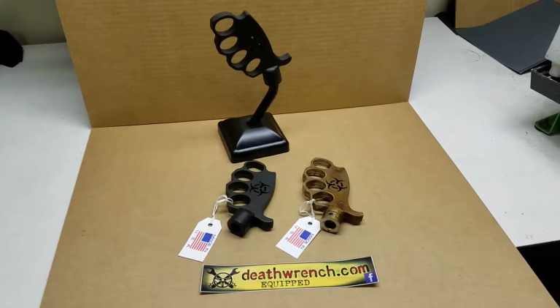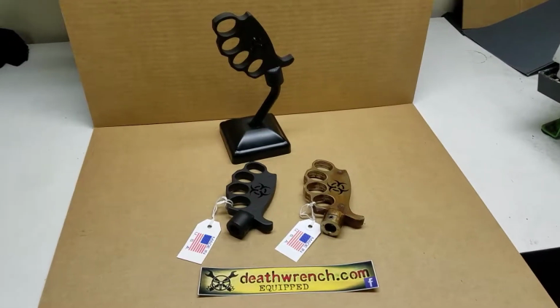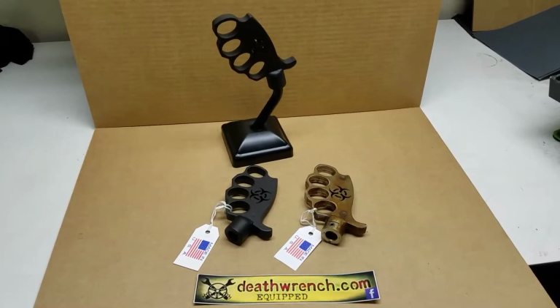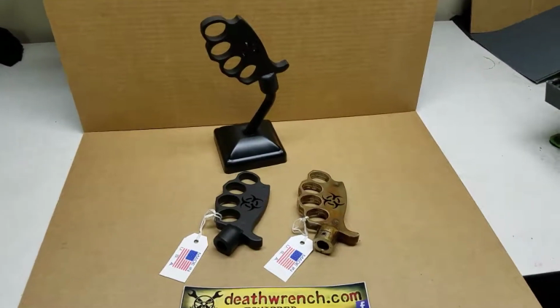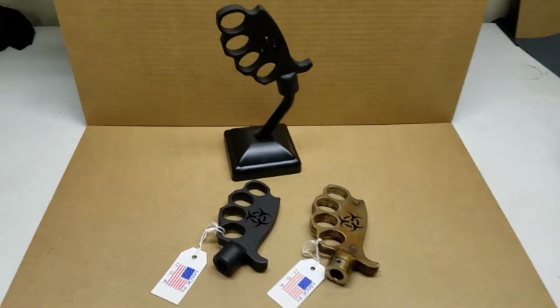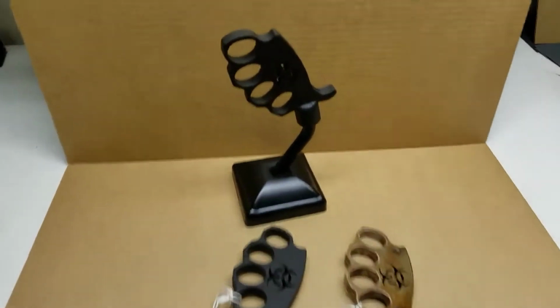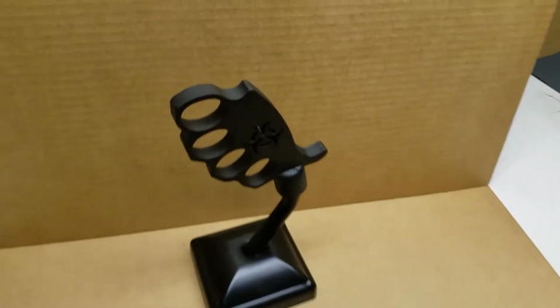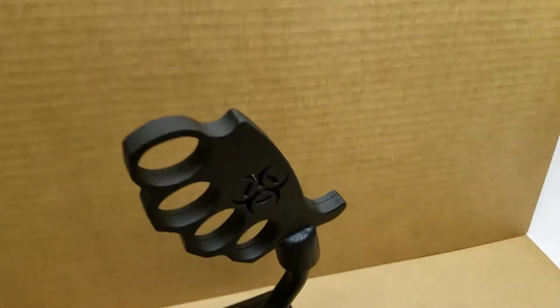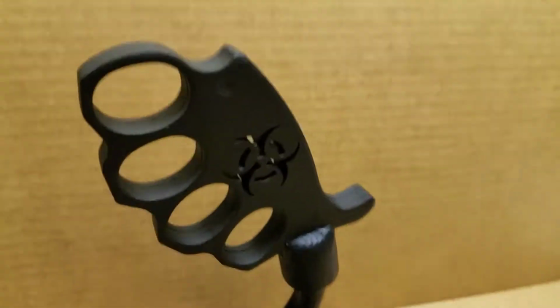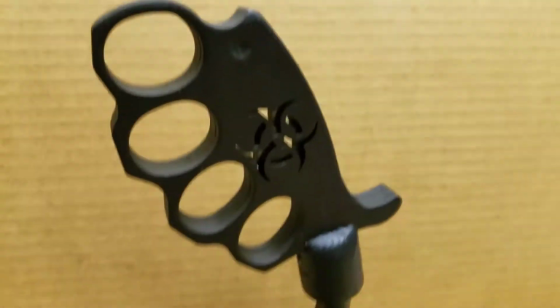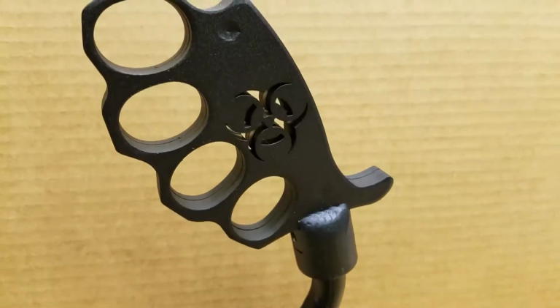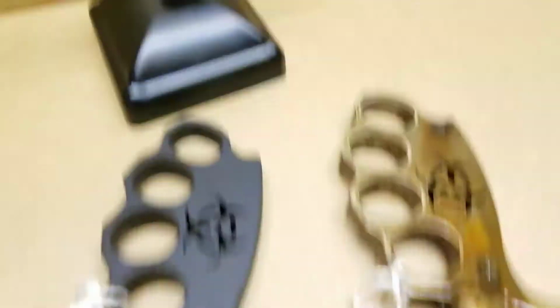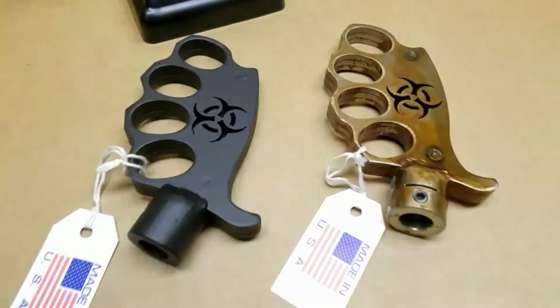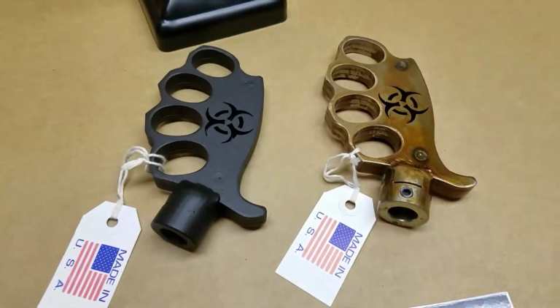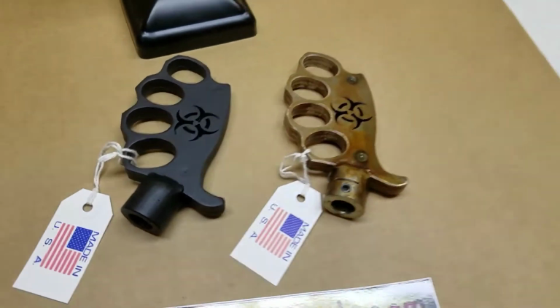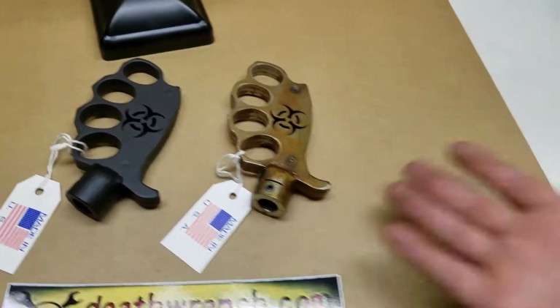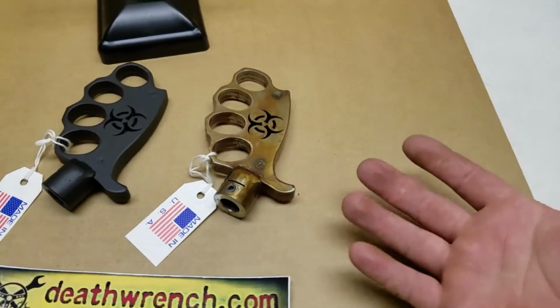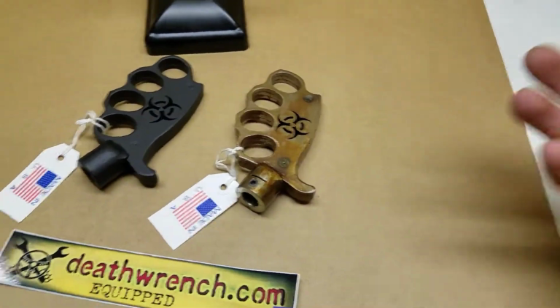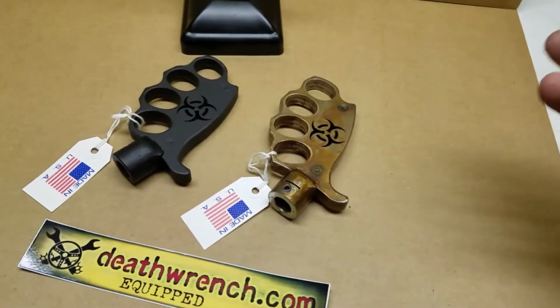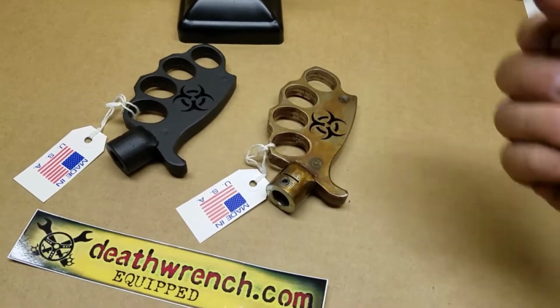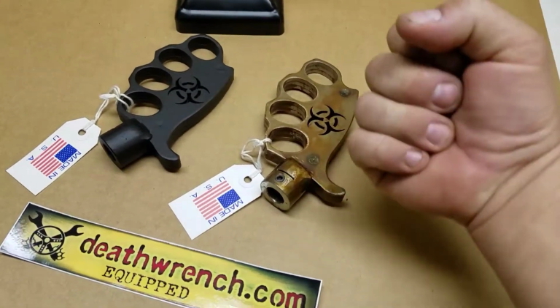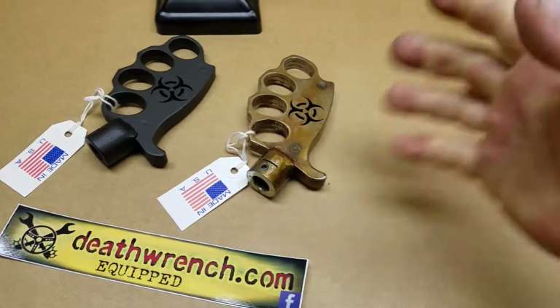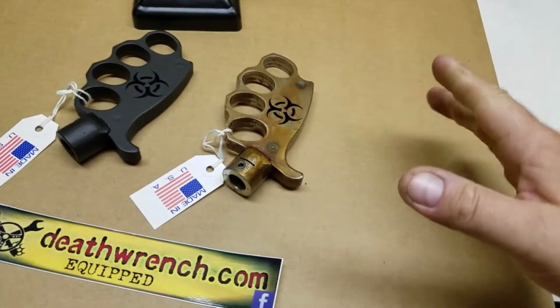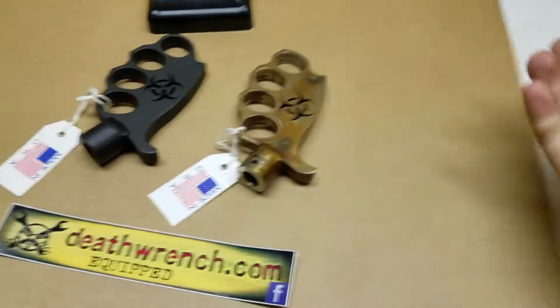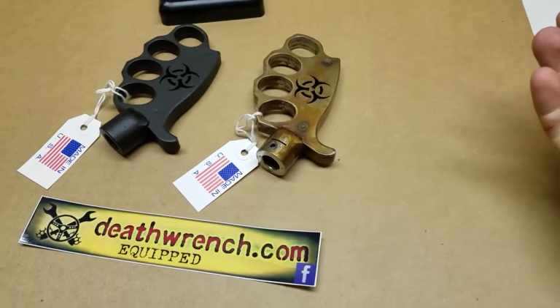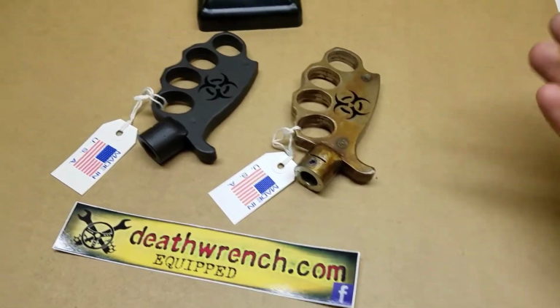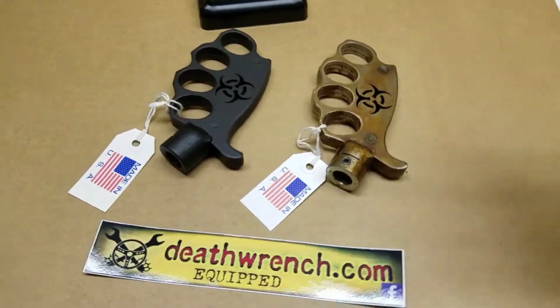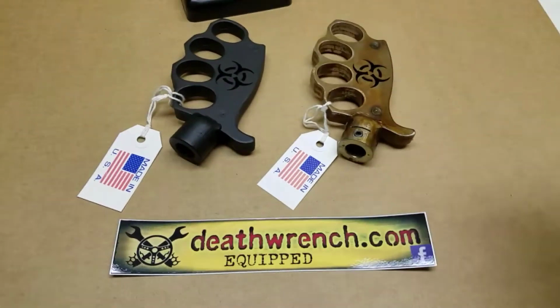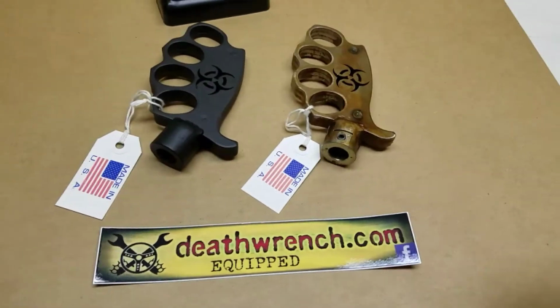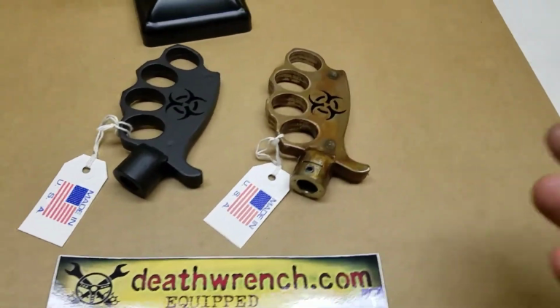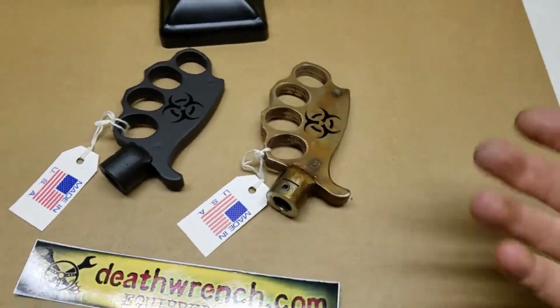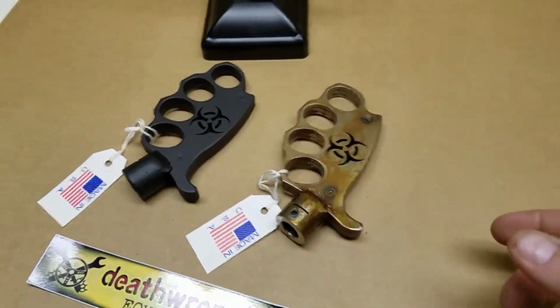This is the deathwrench.com Pissed Off Grip Shifter. See, it's like a pistol grip but it's knuckles, so it's angry — it's a pissed off grip. See what we did there? Ha! We got the jokes.